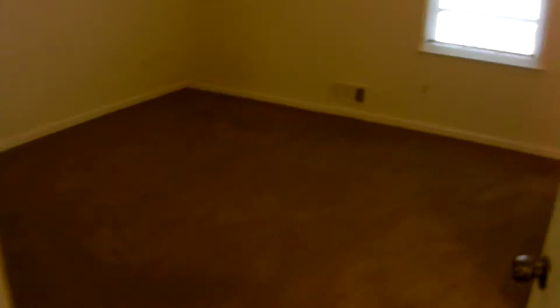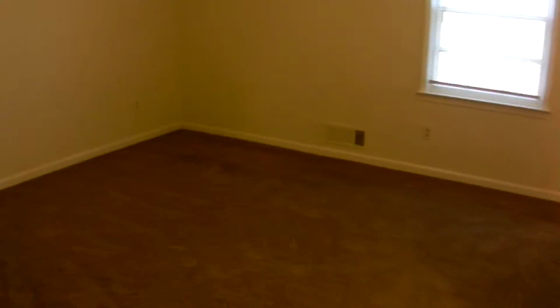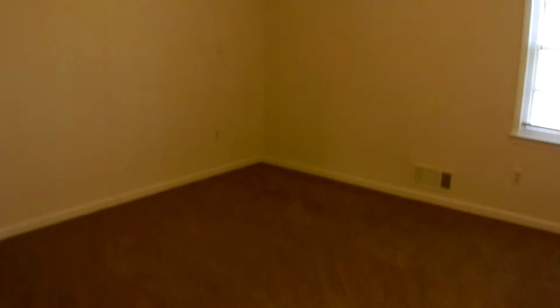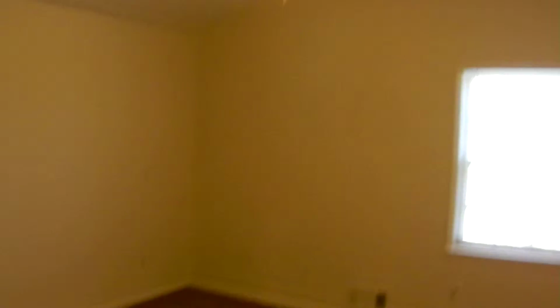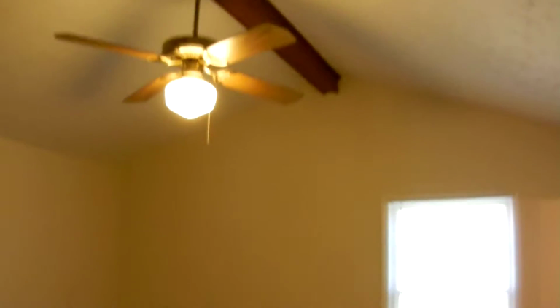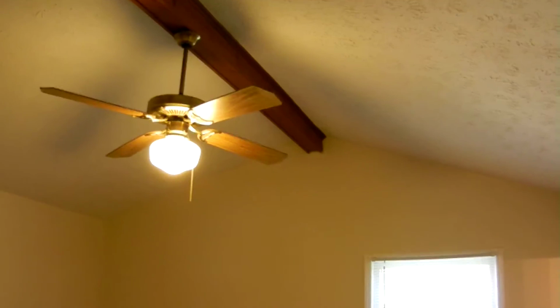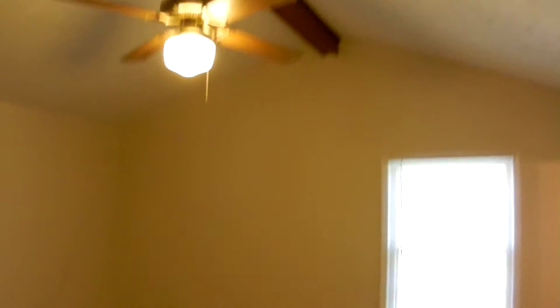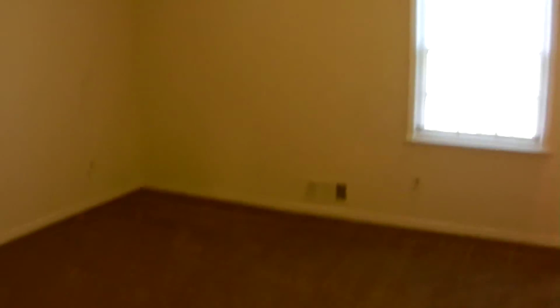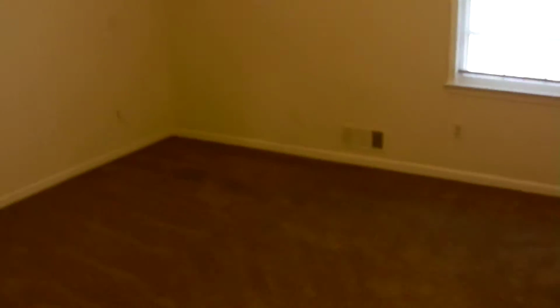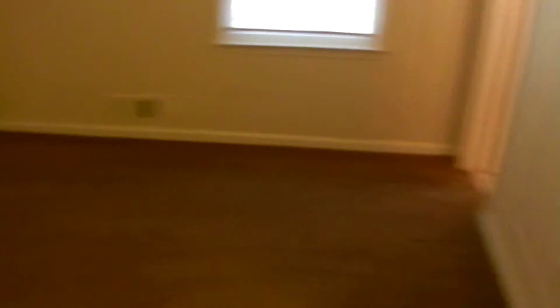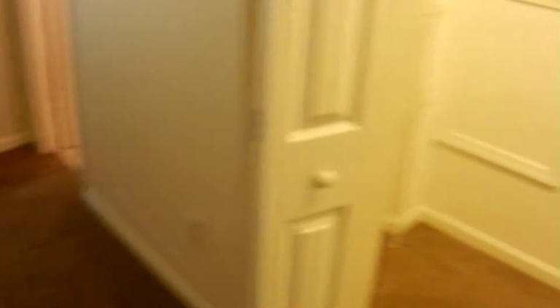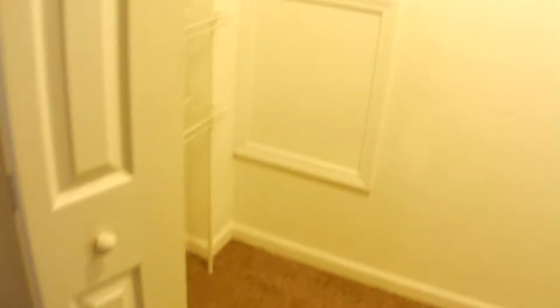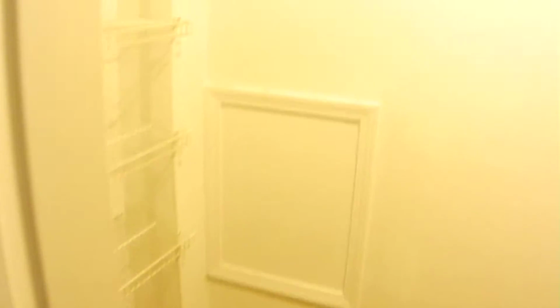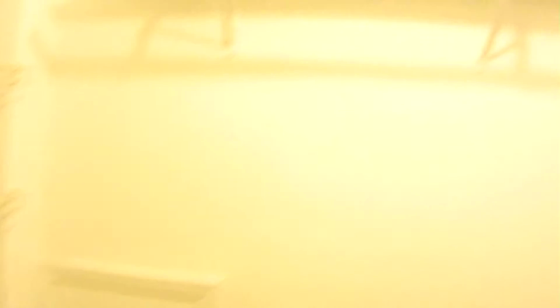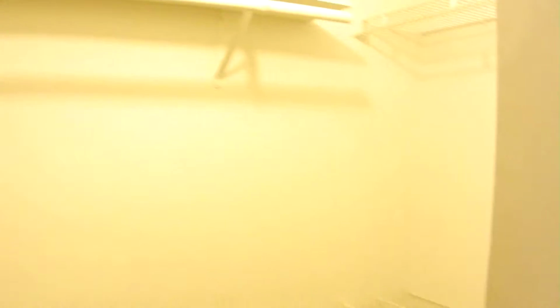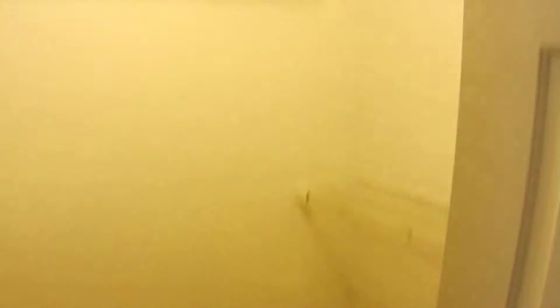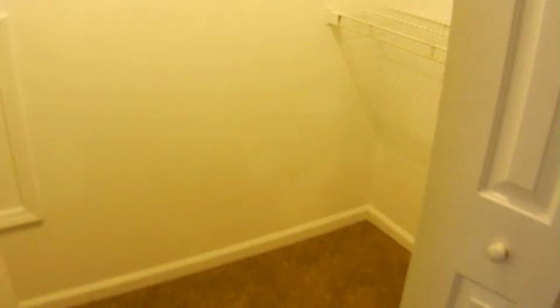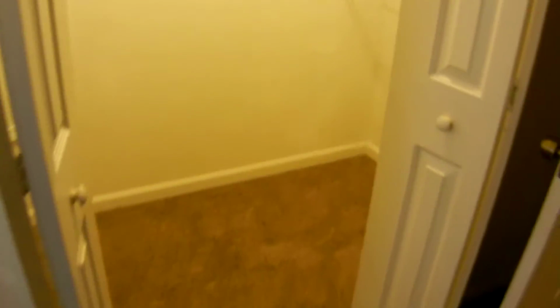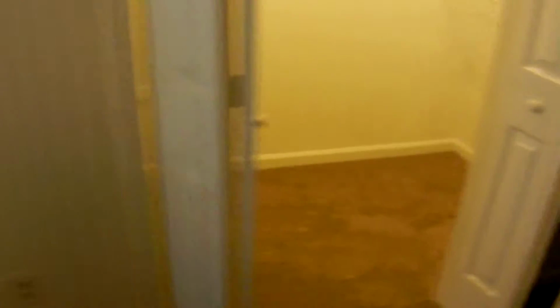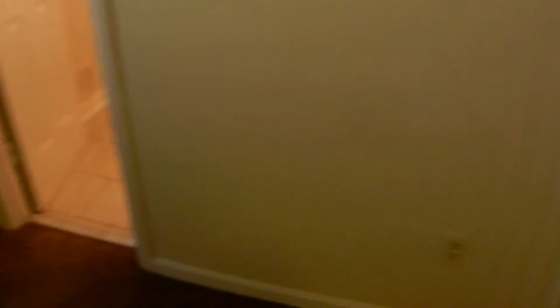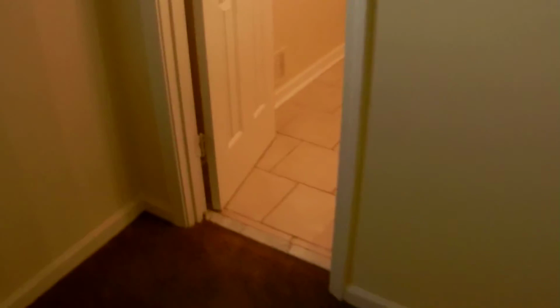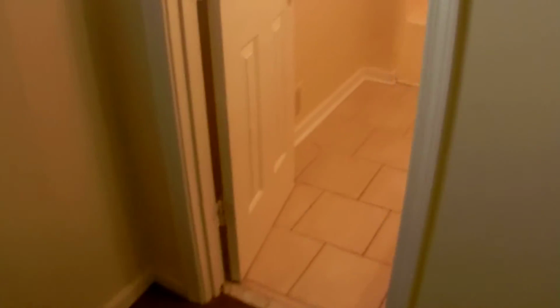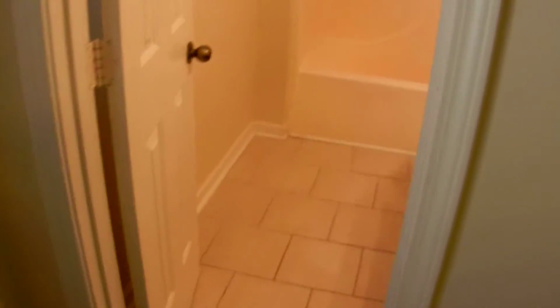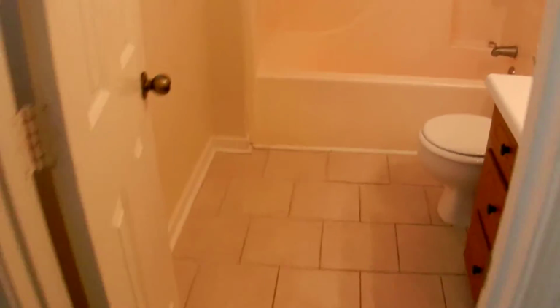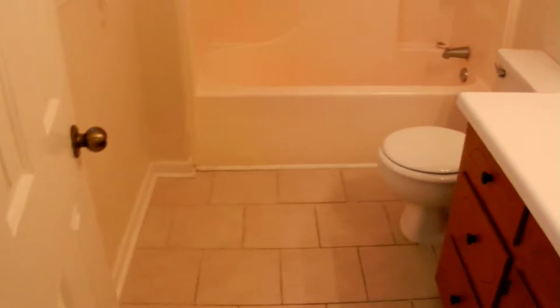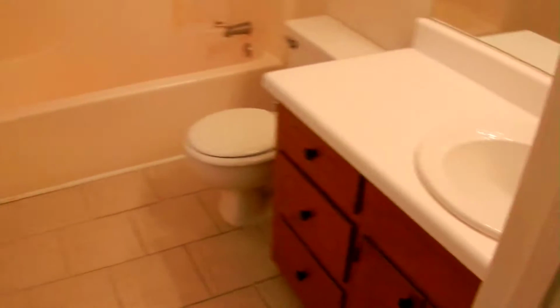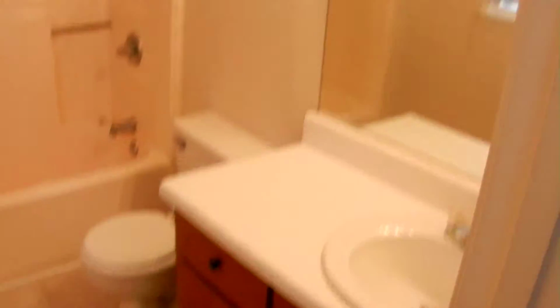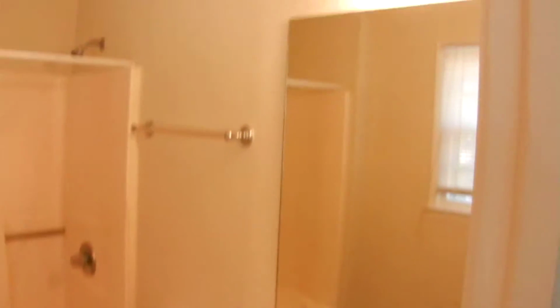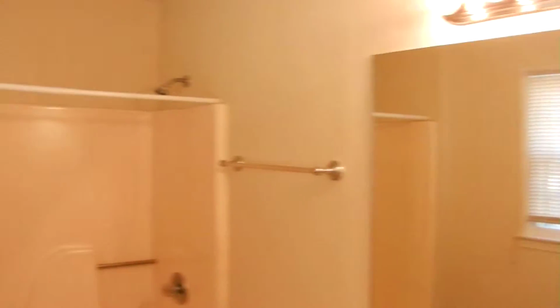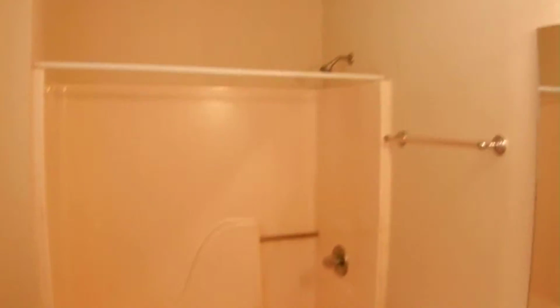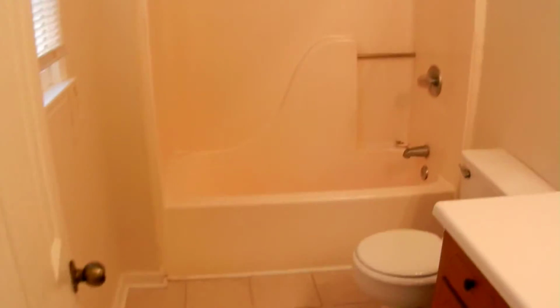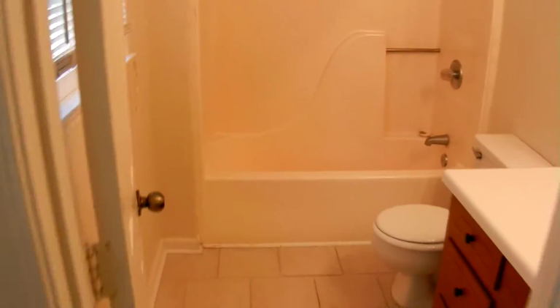Here's bedroom number three — the master bedroom. It's got a vaulted ceiling, ceiling fan, and a big walk-in closet. Tile floors in this master bathroom and new paint. Full bathrooms.